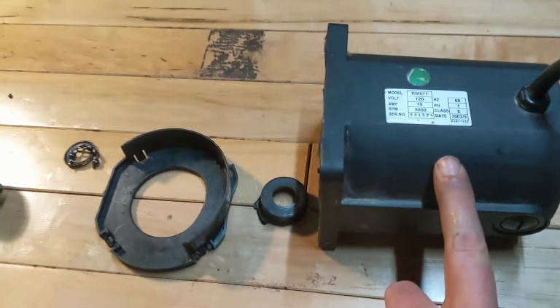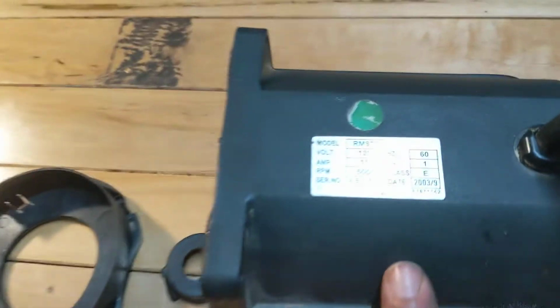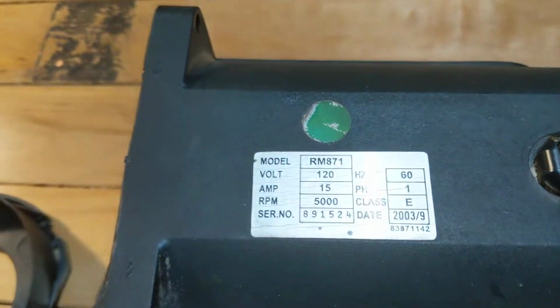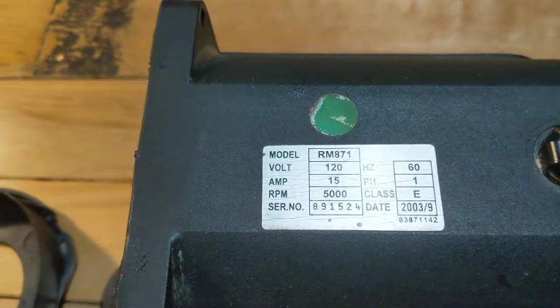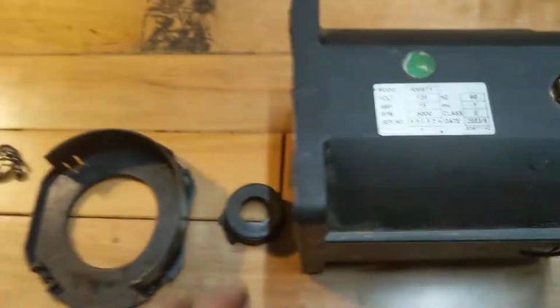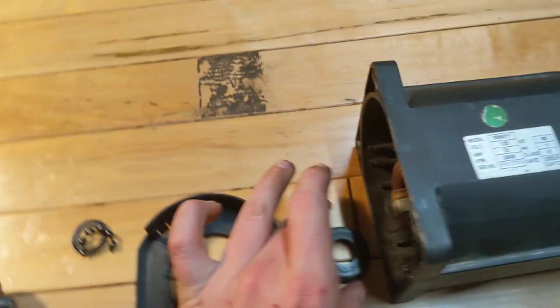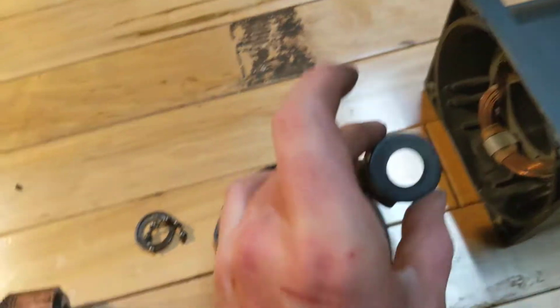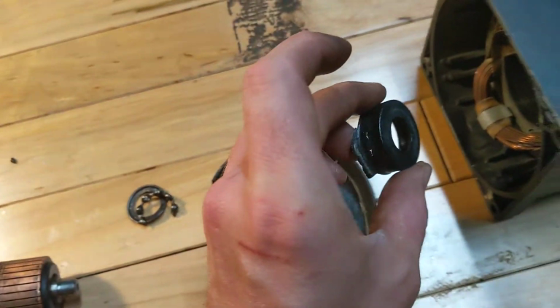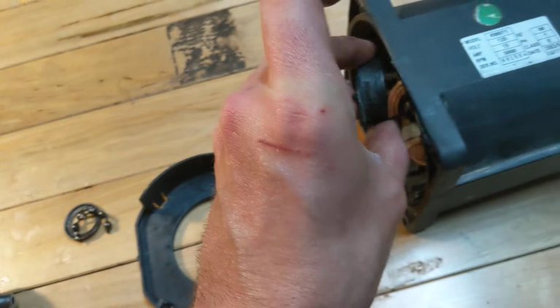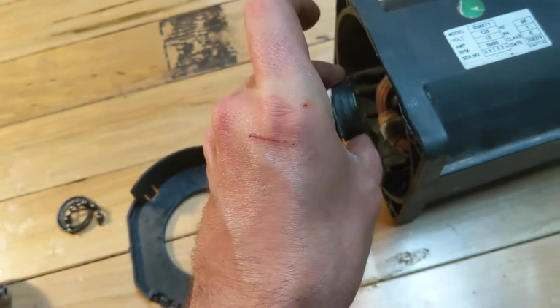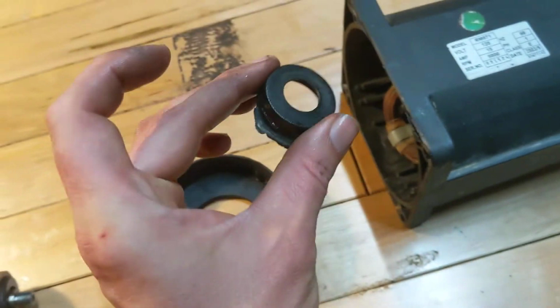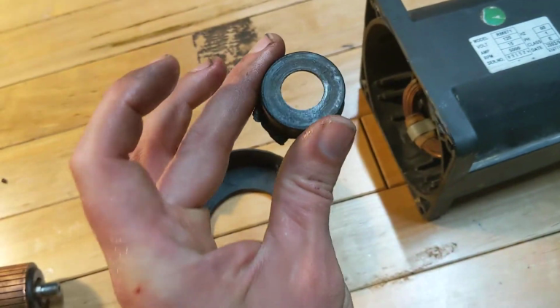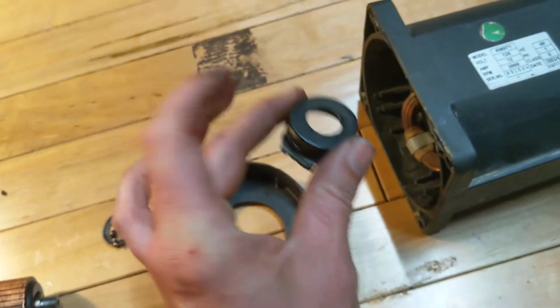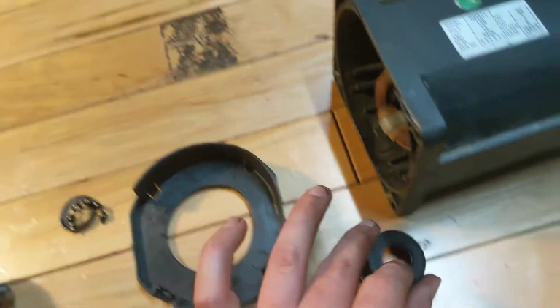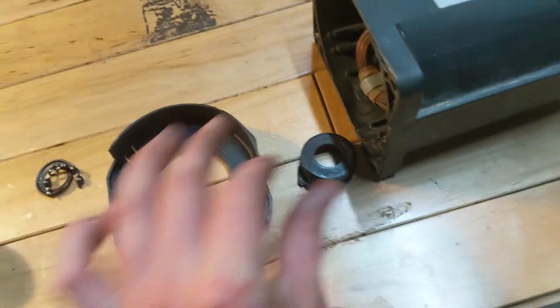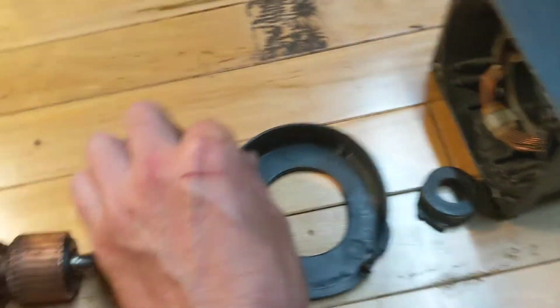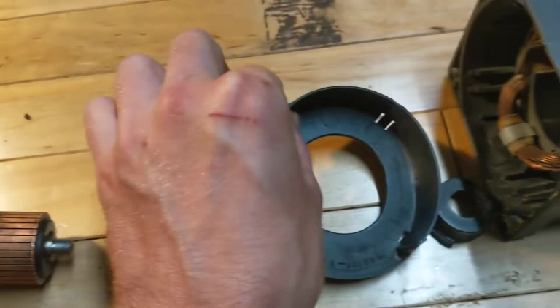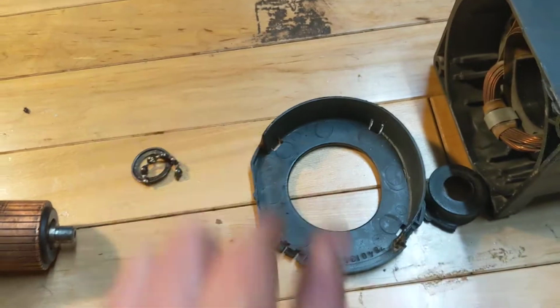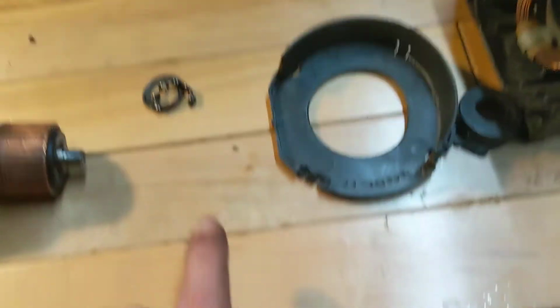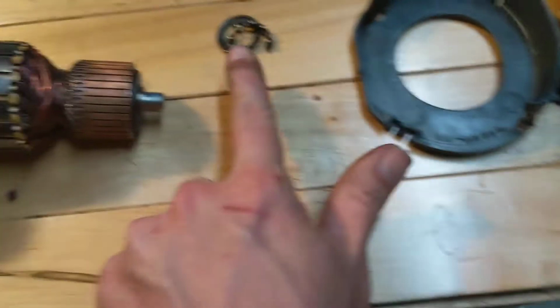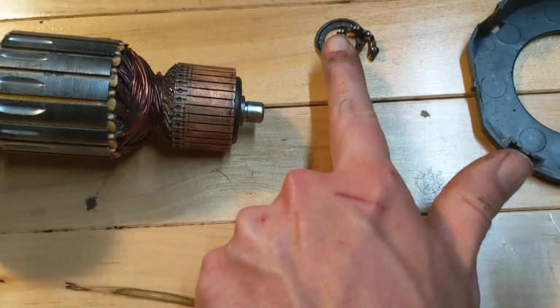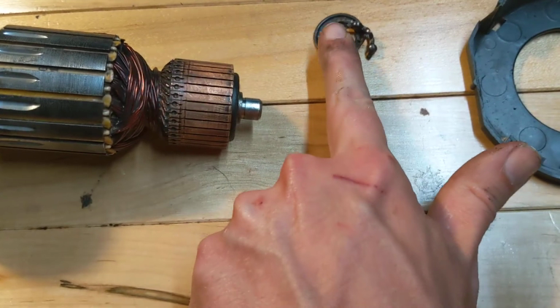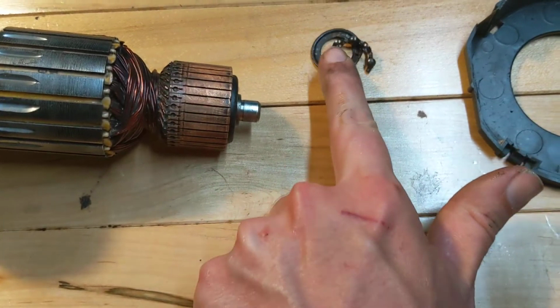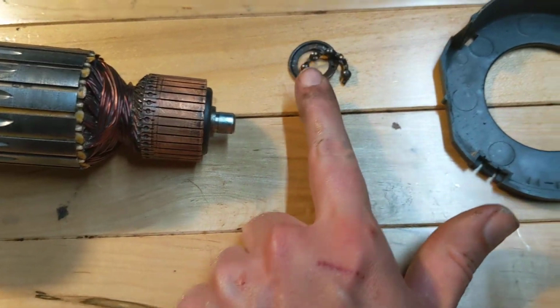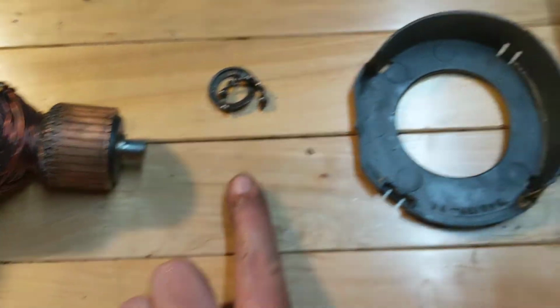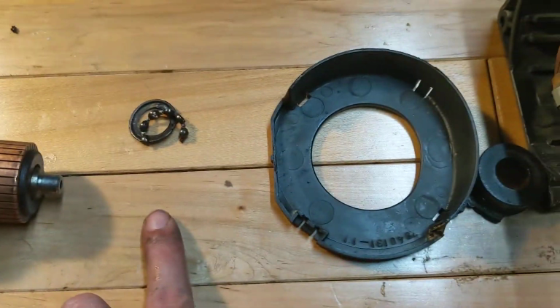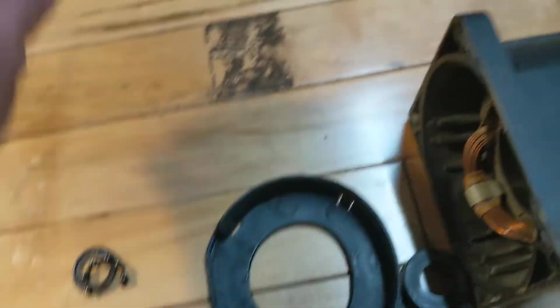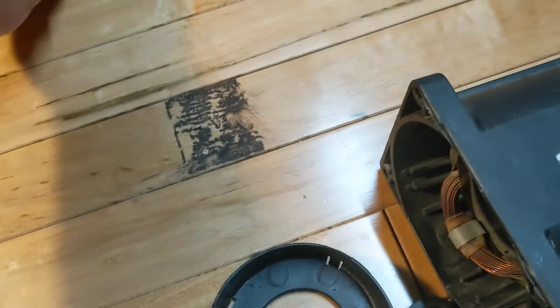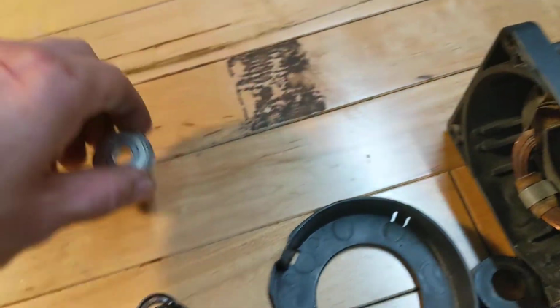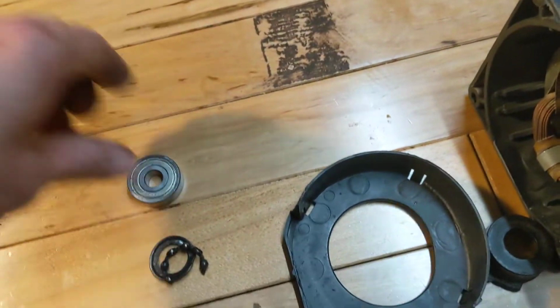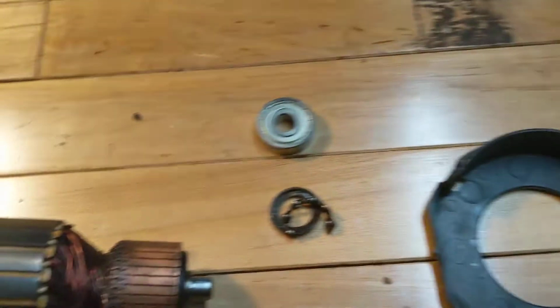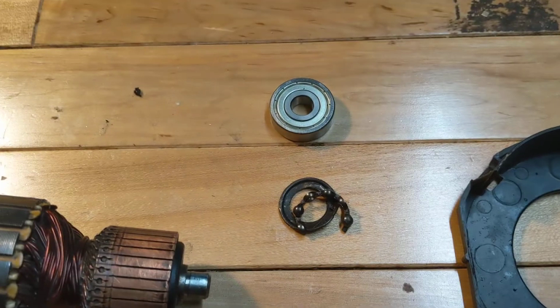Housing. This is the Teflon bushing that goes inside there. Mine's kind of melted, but it'll work. That's the cover for that. There's the bearing I destroyed with the Dremel to get it off. There's my new one.